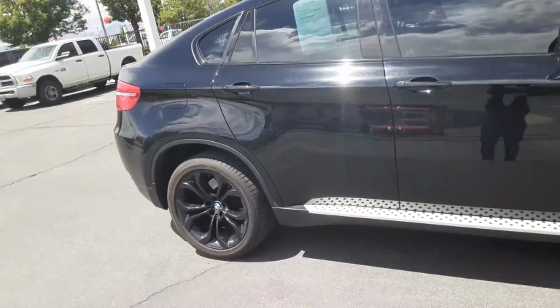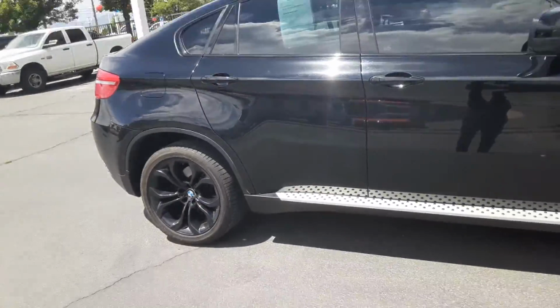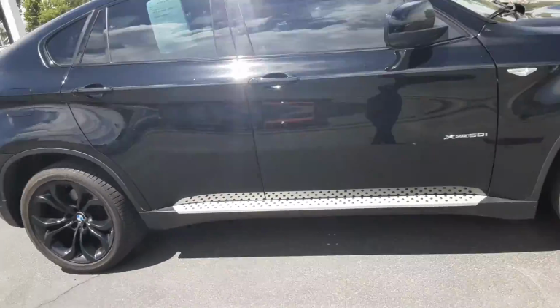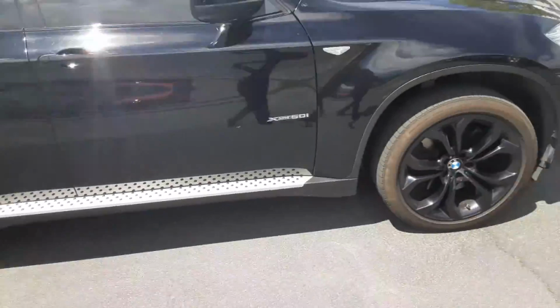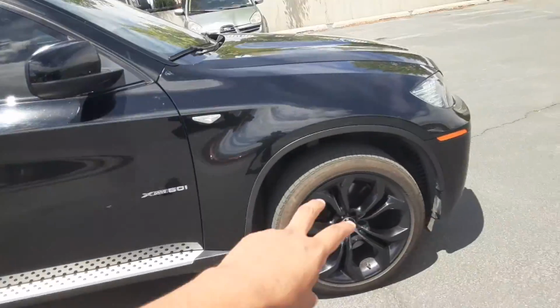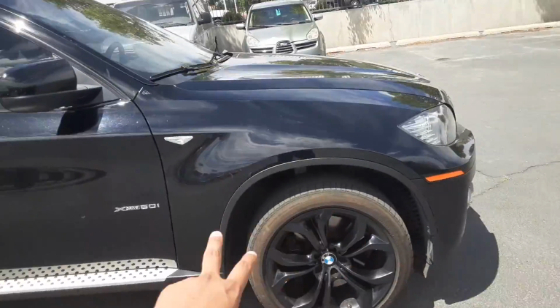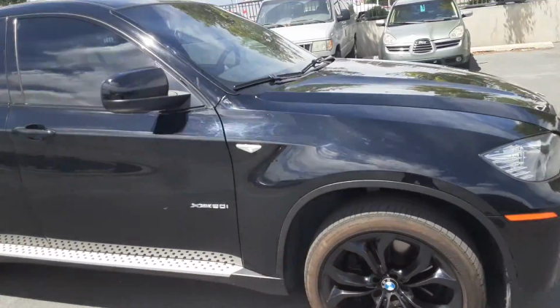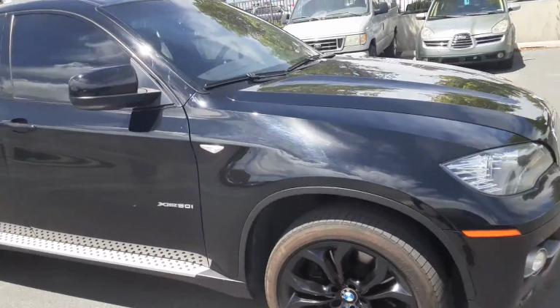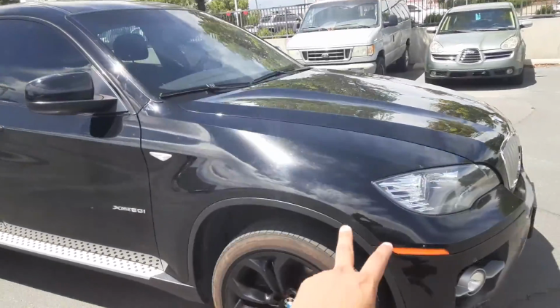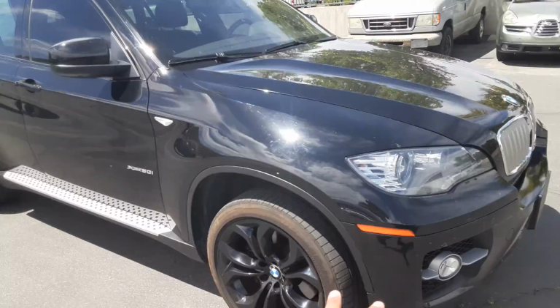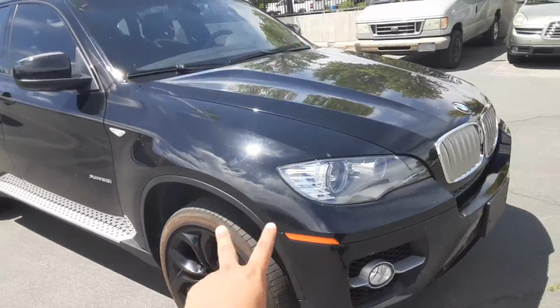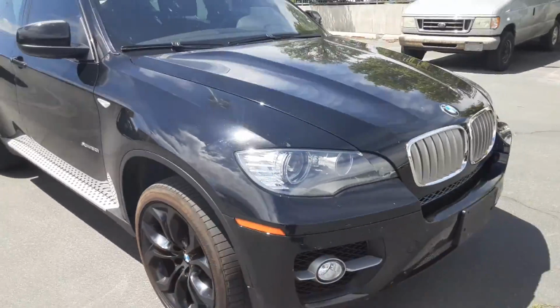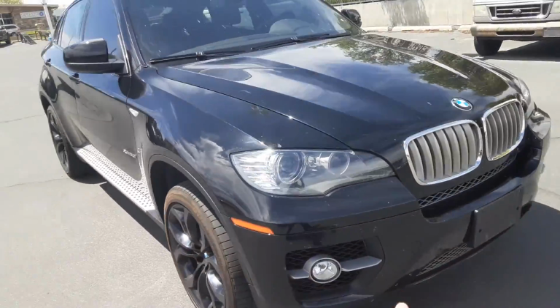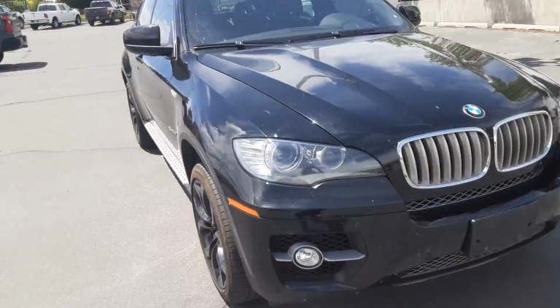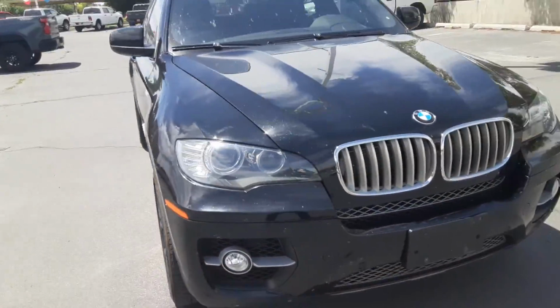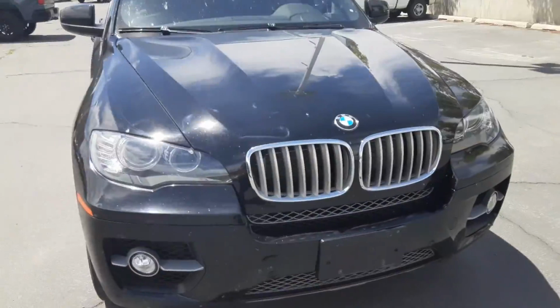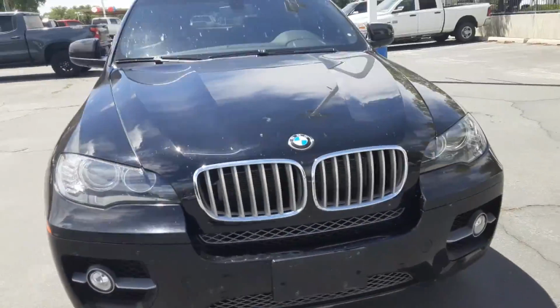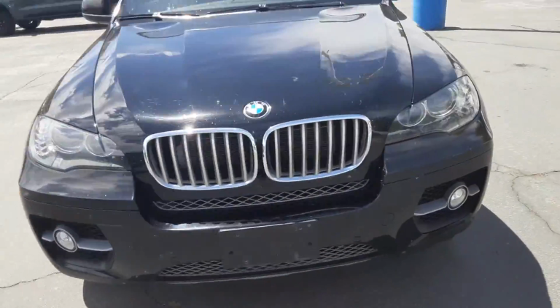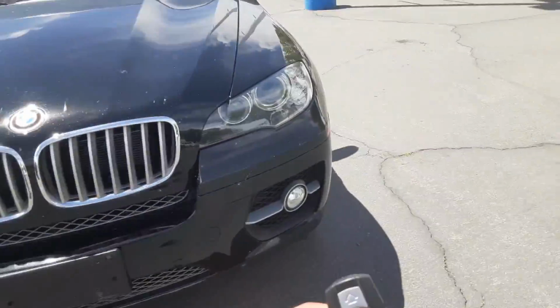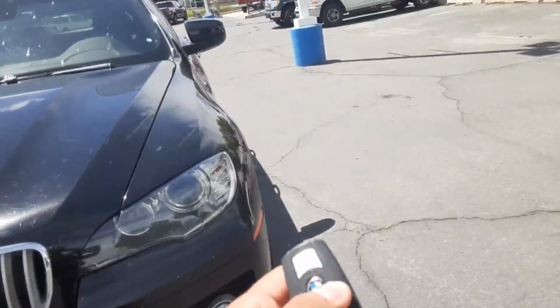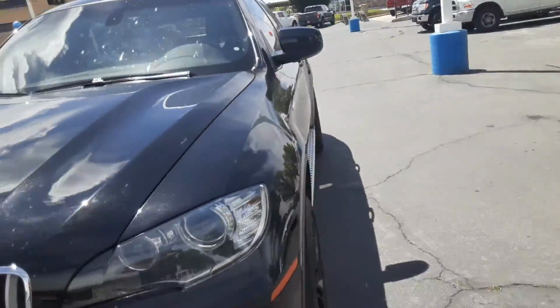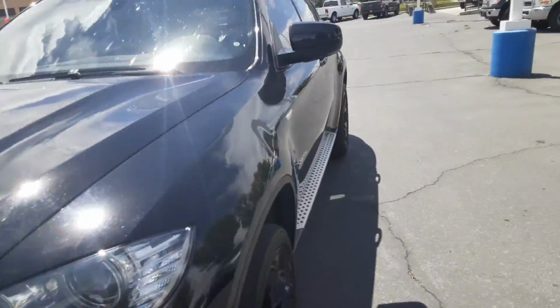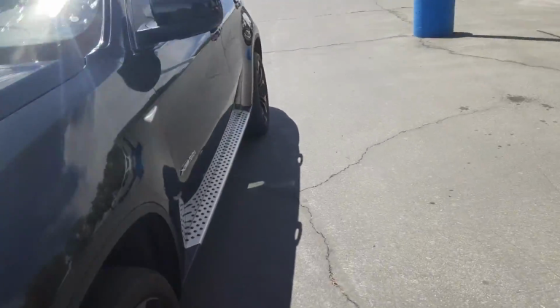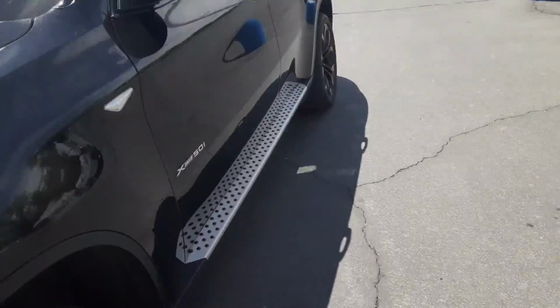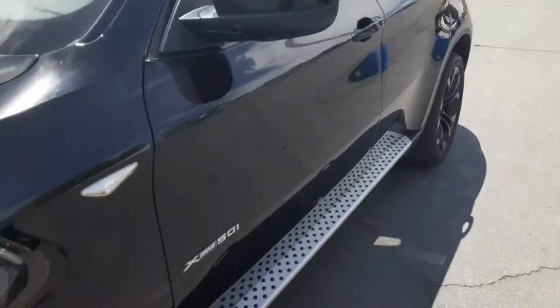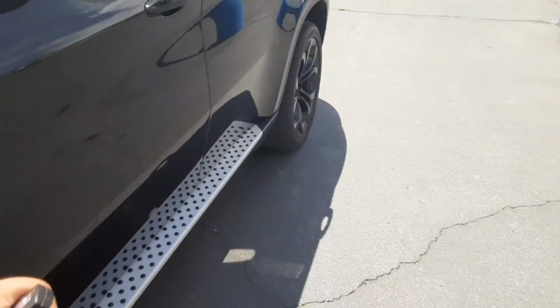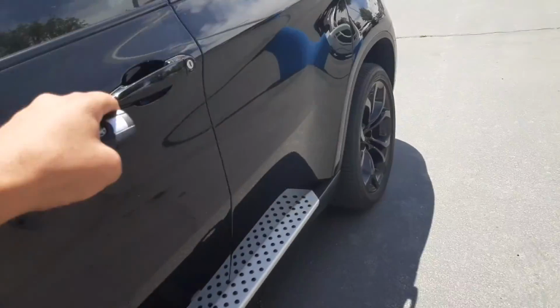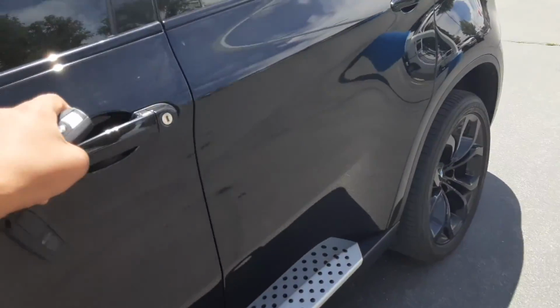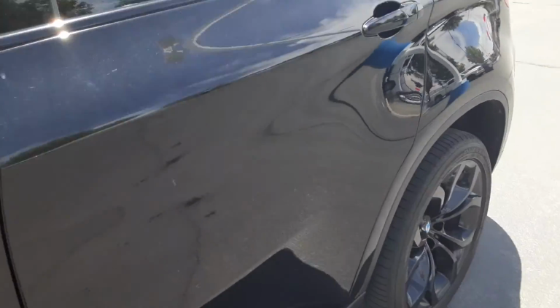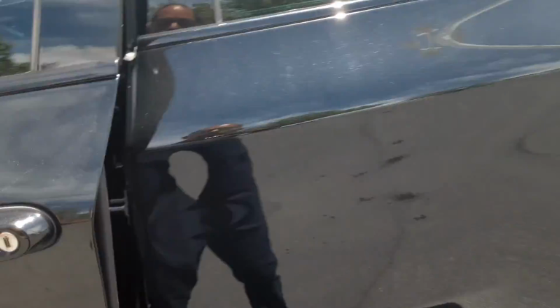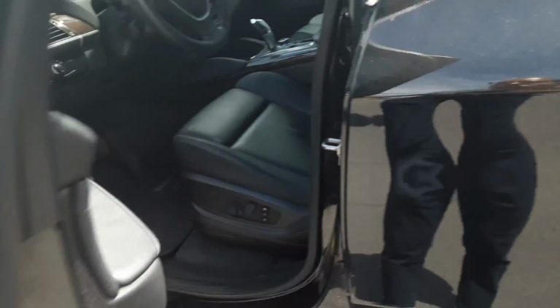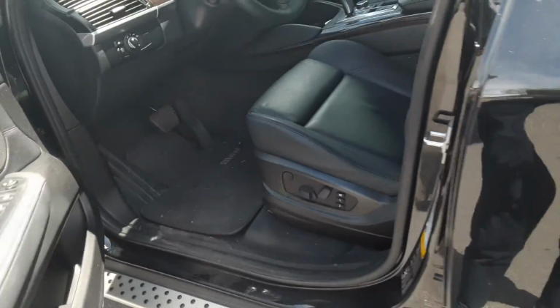I just wanted to give you a nice little tour of the exterior. Now we're just gonna hop inside and see what it looks like from the inside.